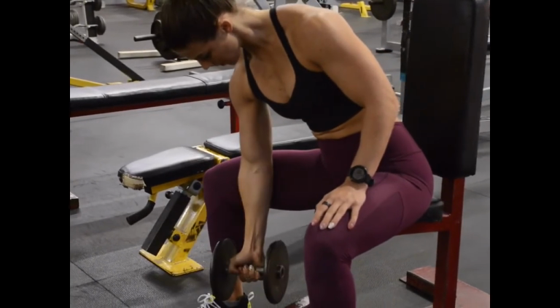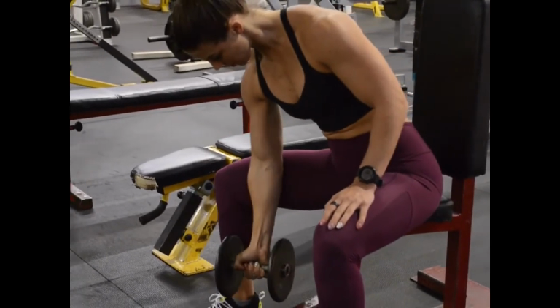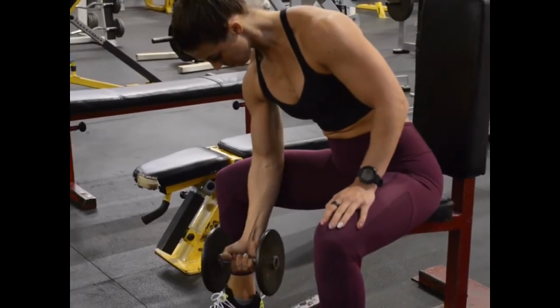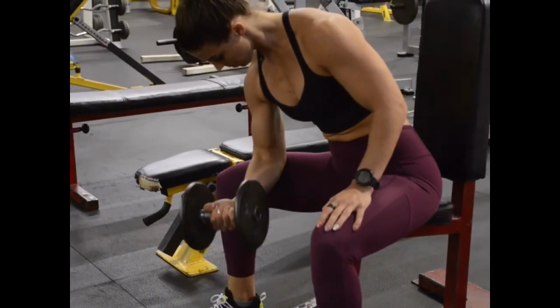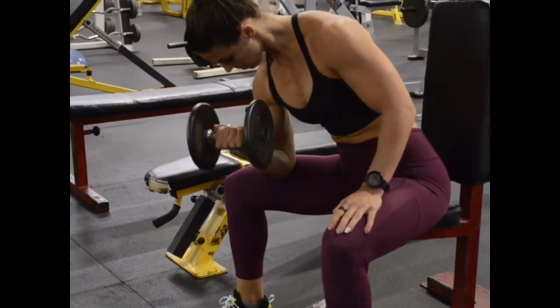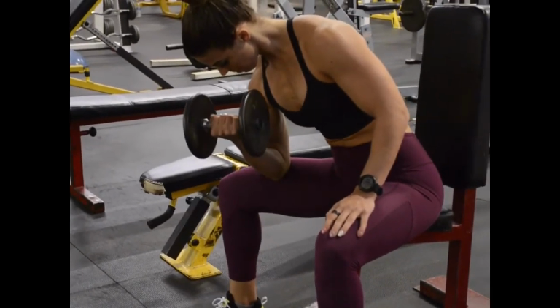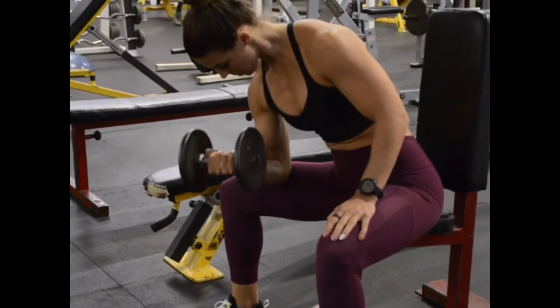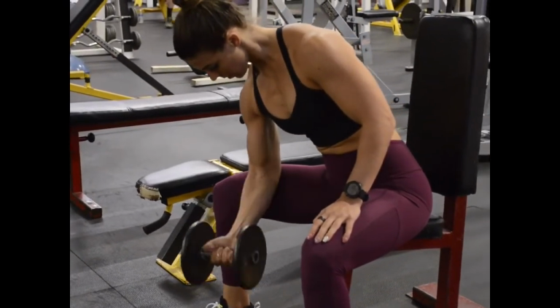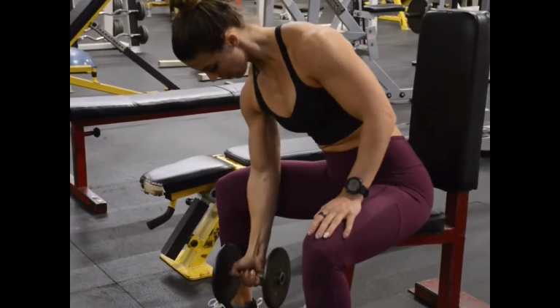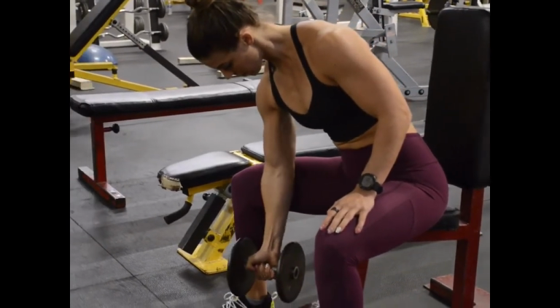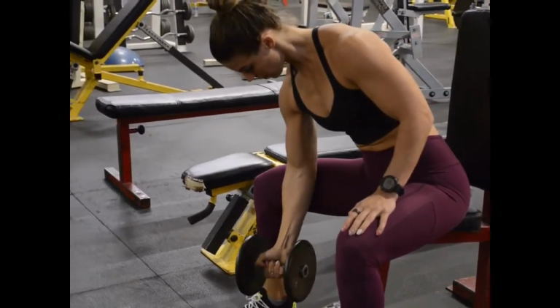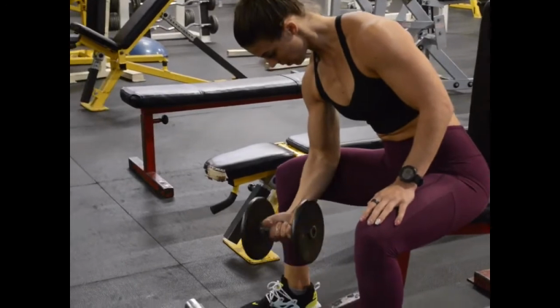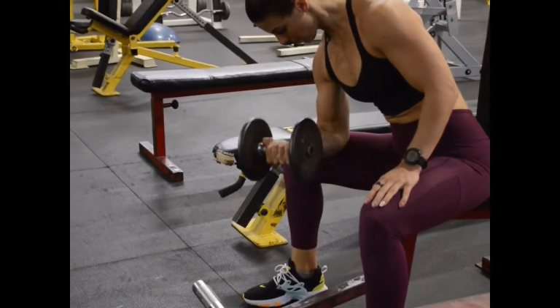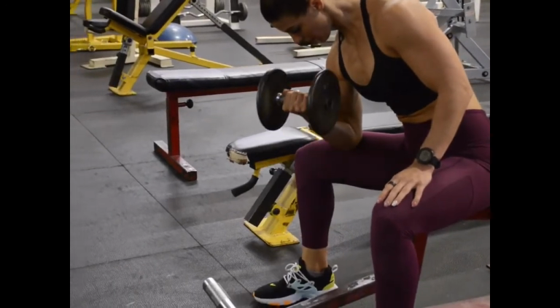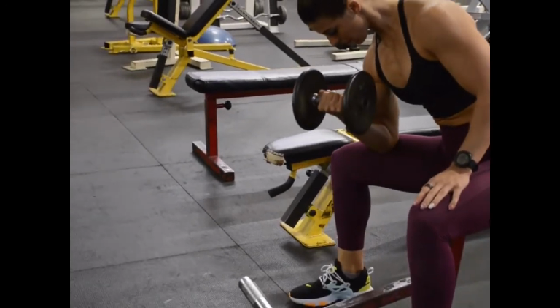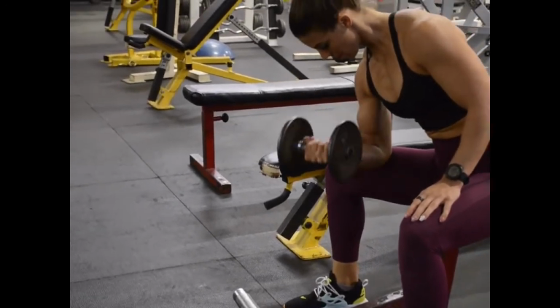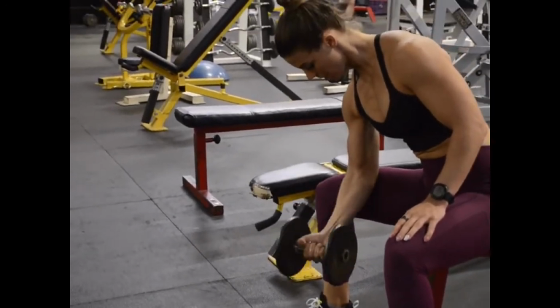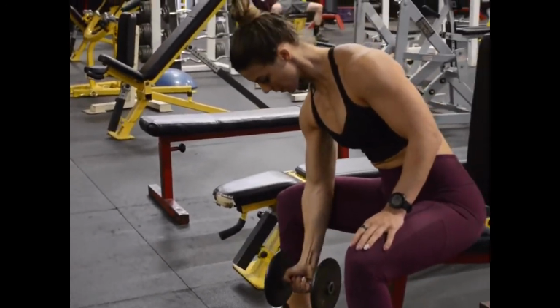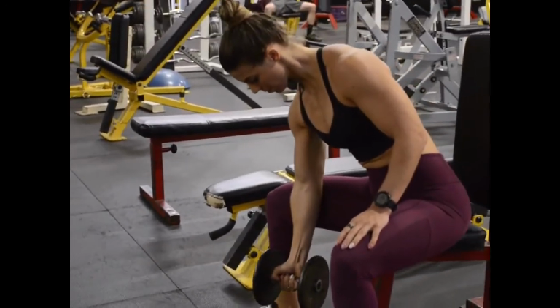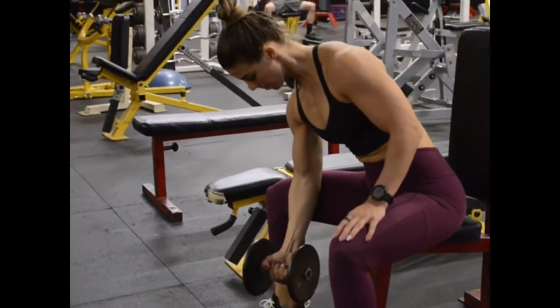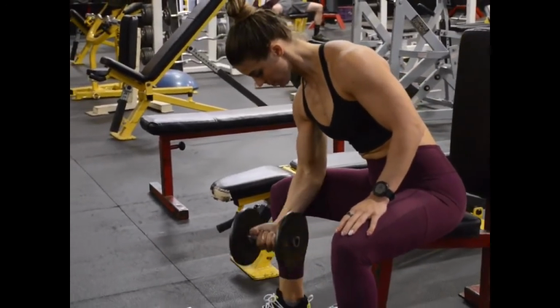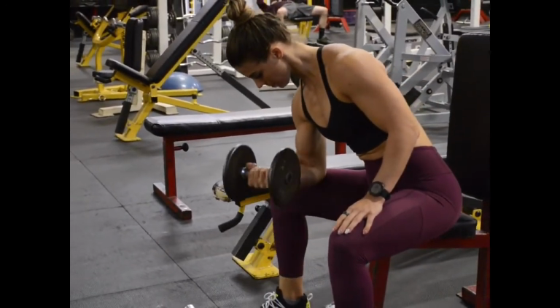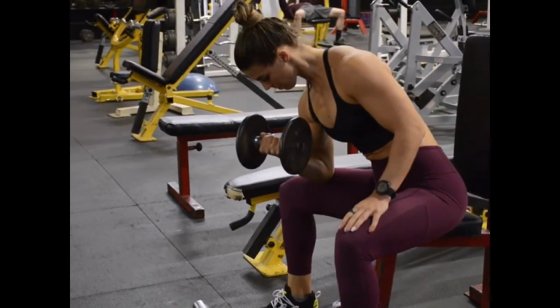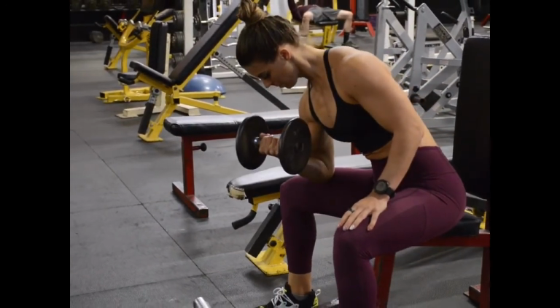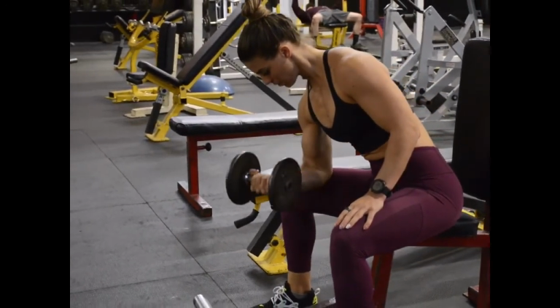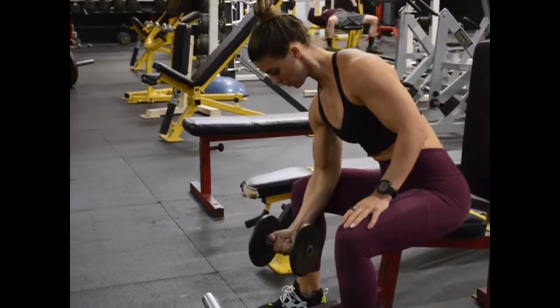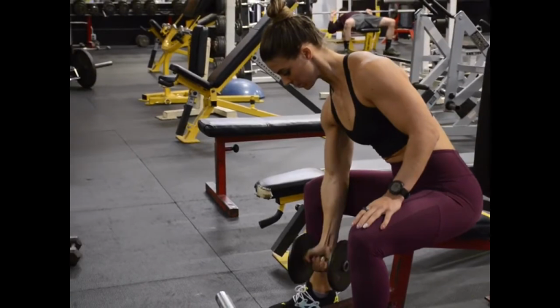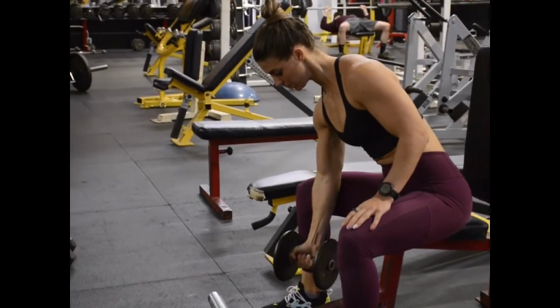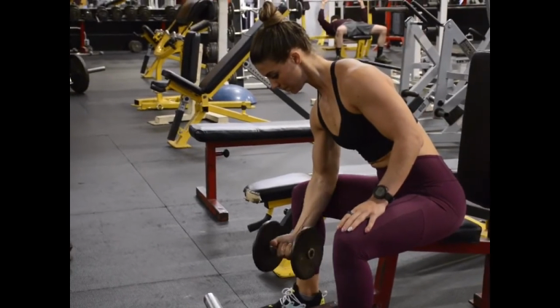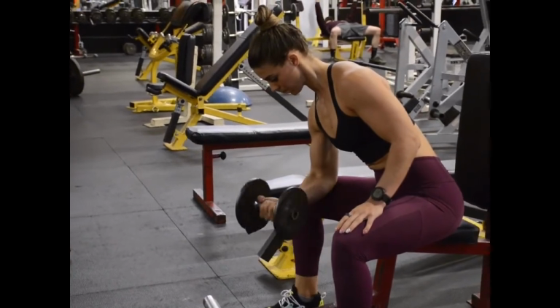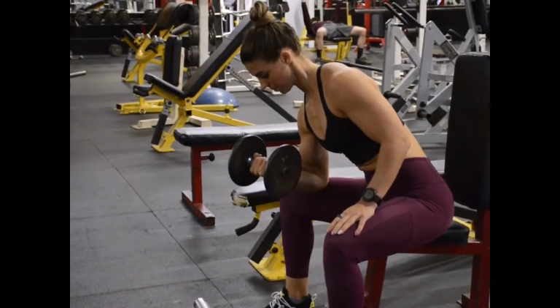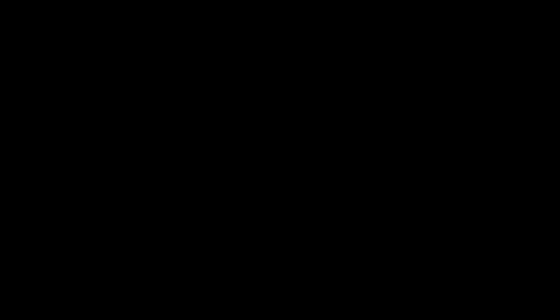Now curl the dumbbell upward while squeezing the life out of your biceps, and then lower the dumbbell back down just before it hits the floor. Repeat the motions for the set amount of repetitions.